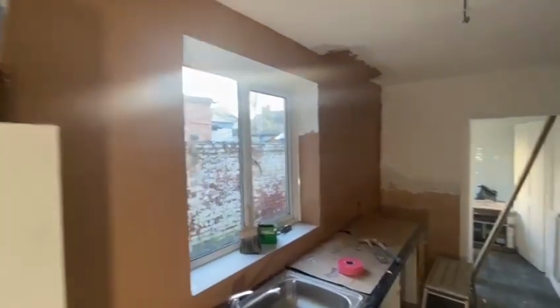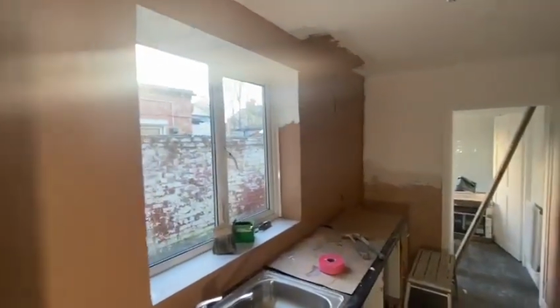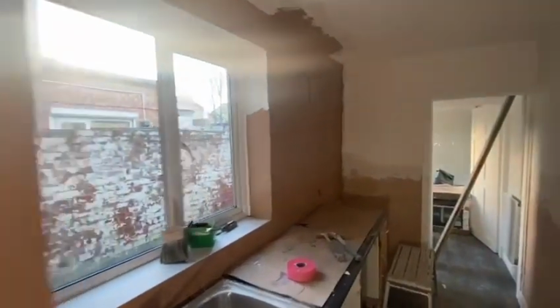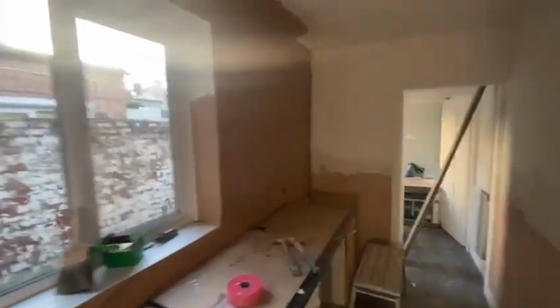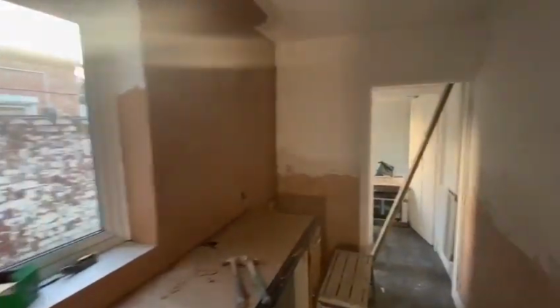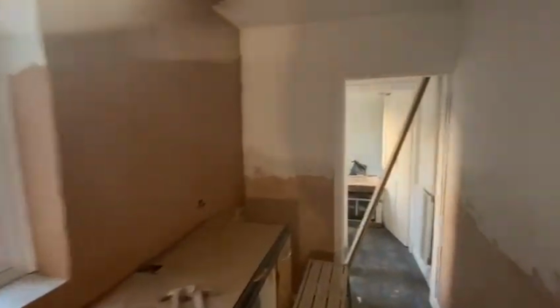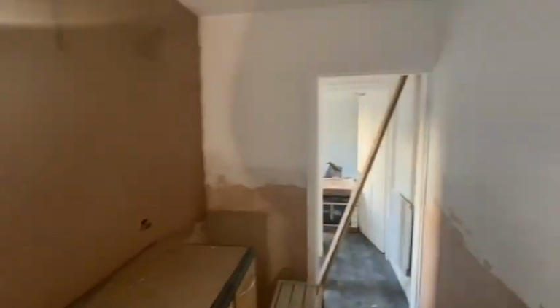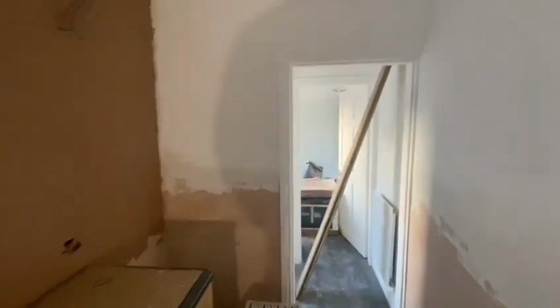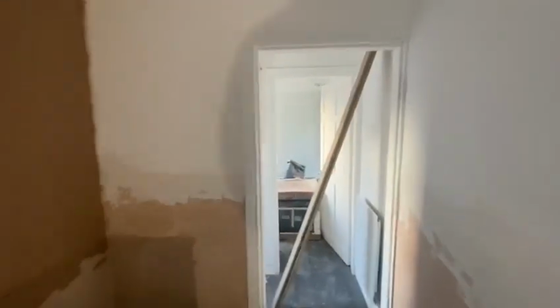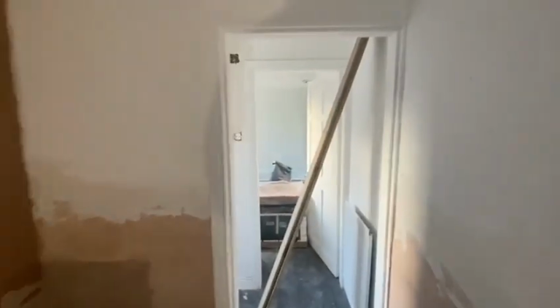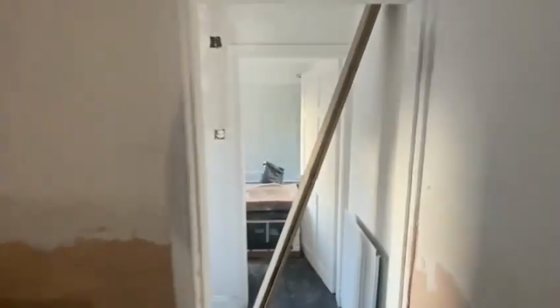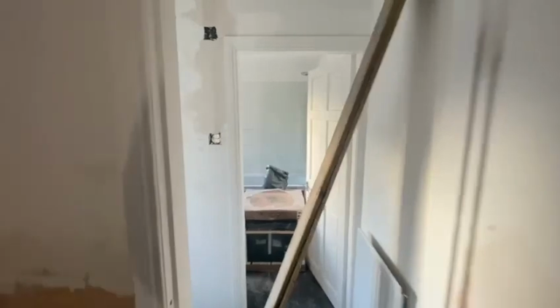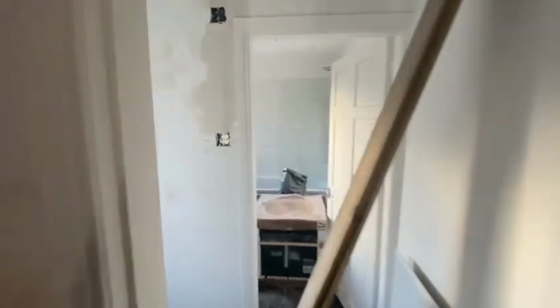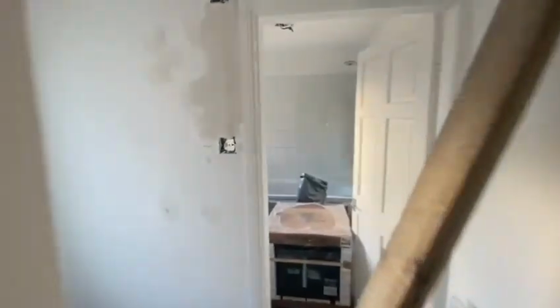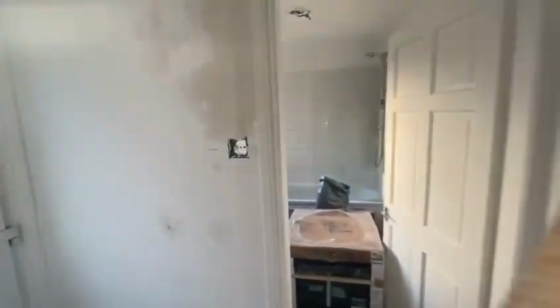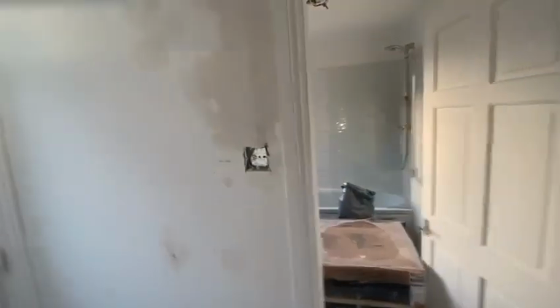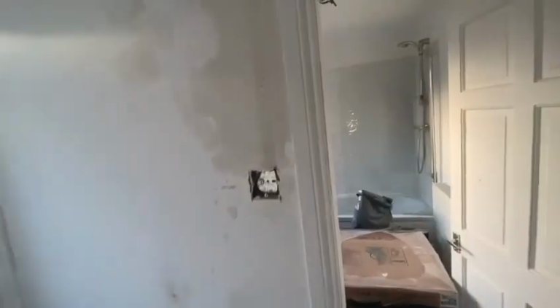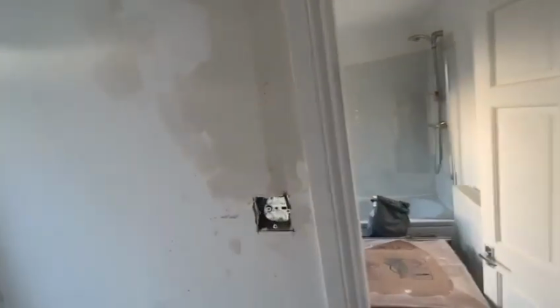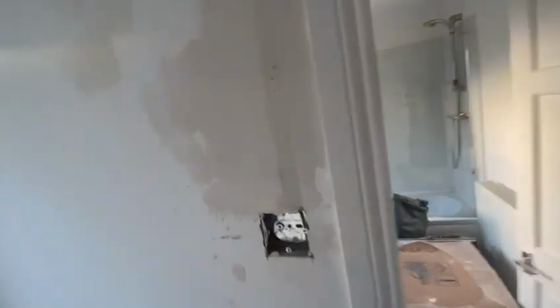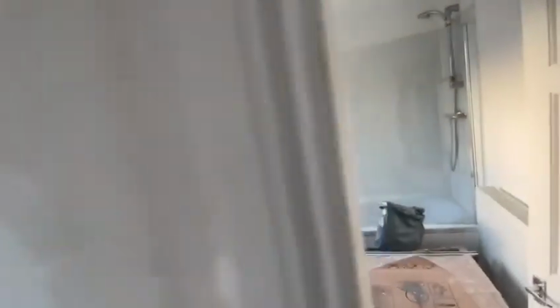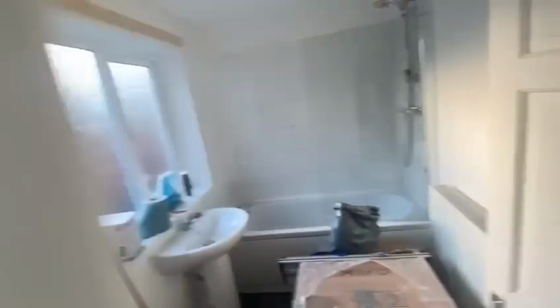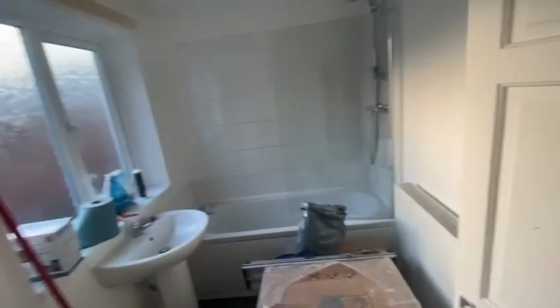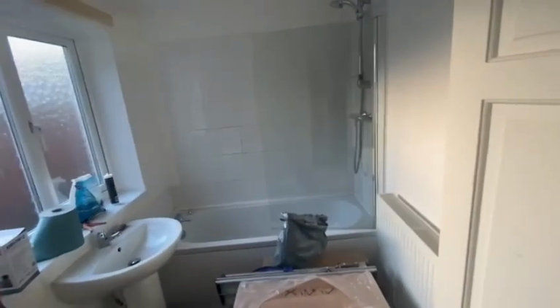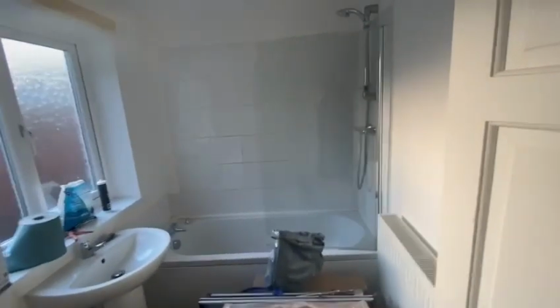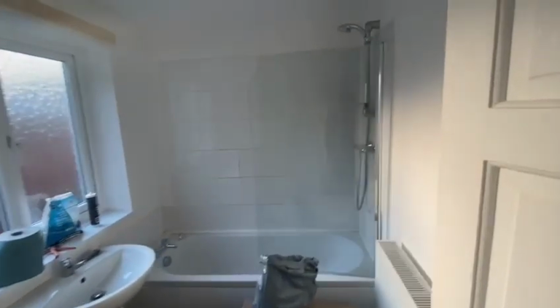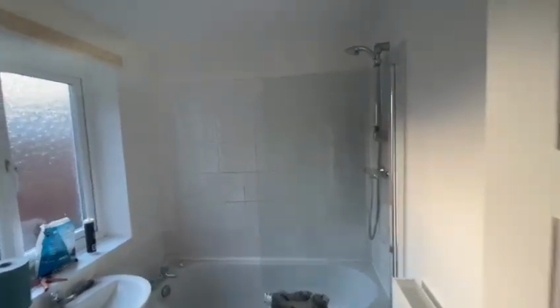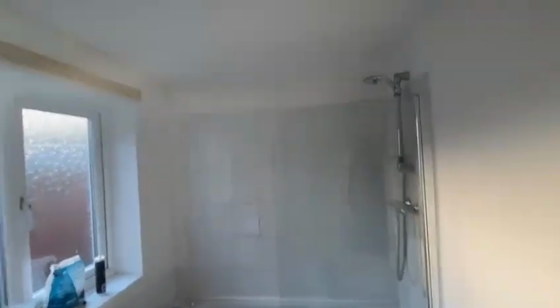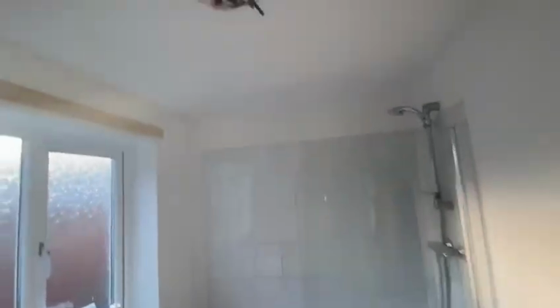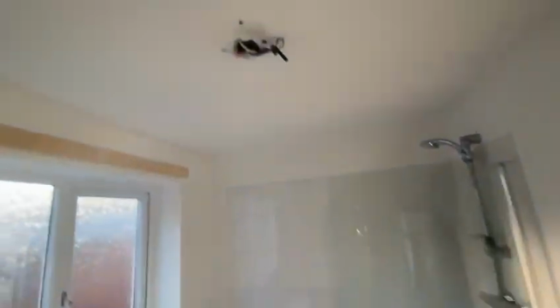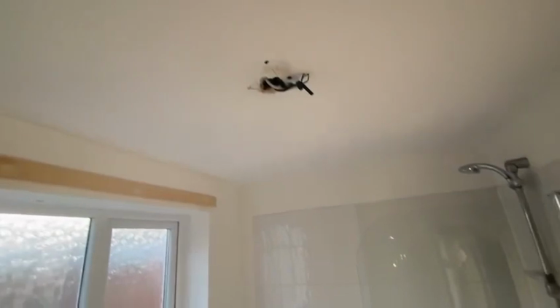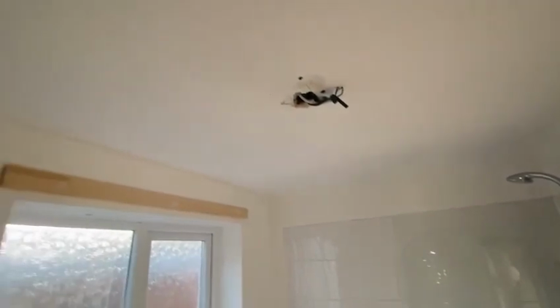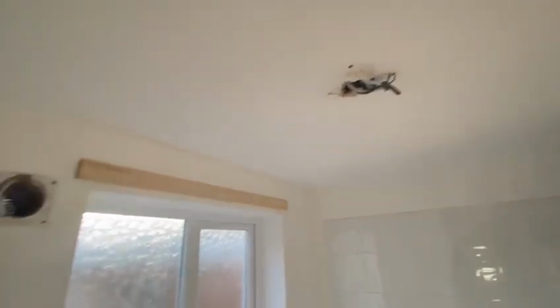Kitchen wall has been skimmed following the first fix electrics. The electrician is back next week to complete the second fix.